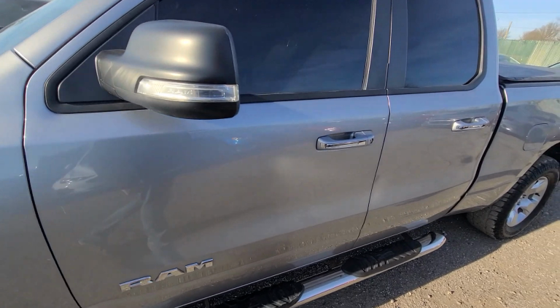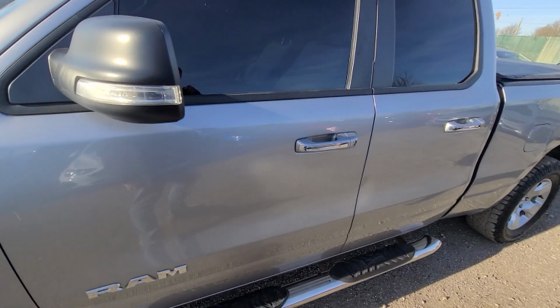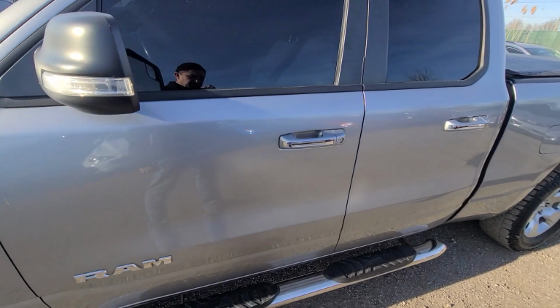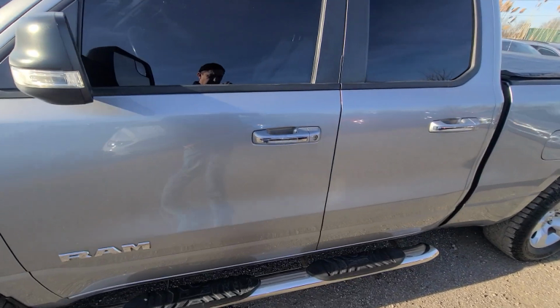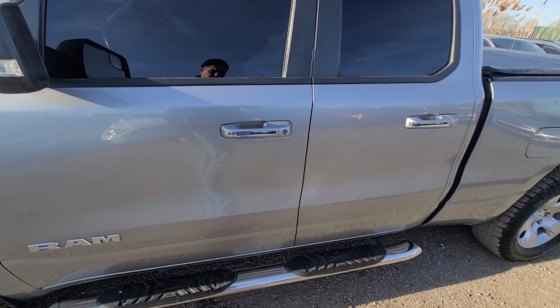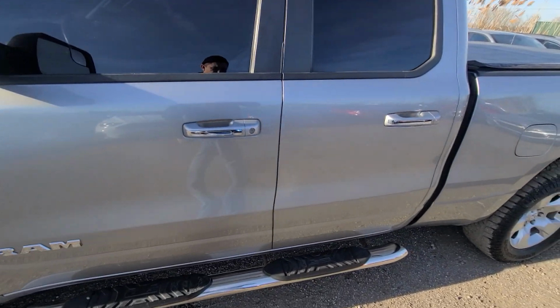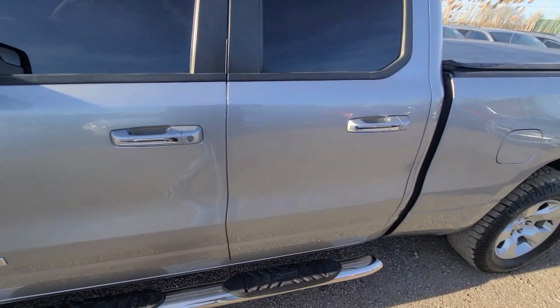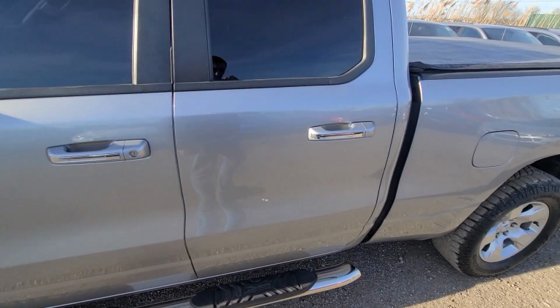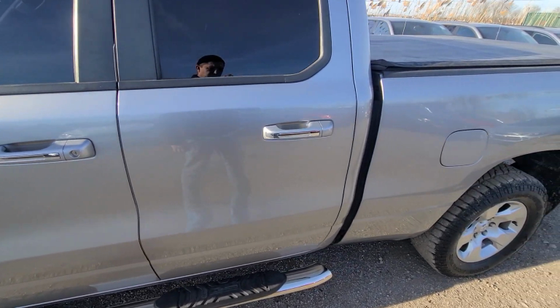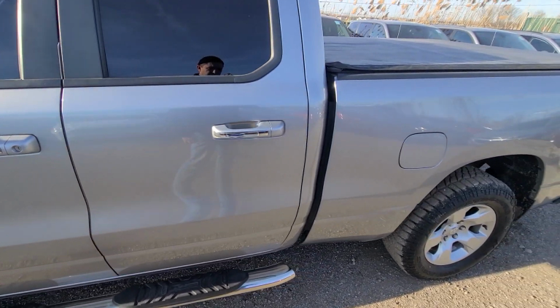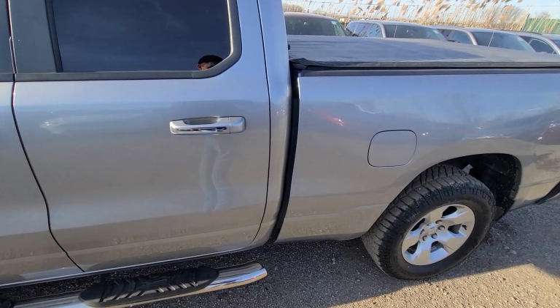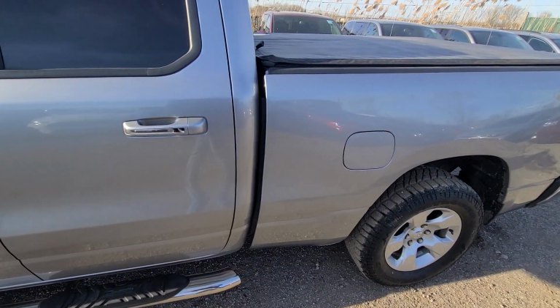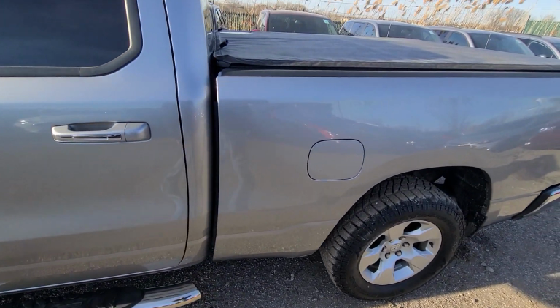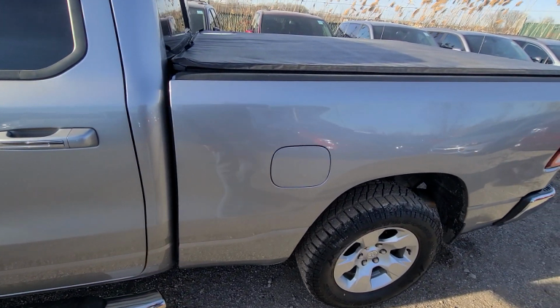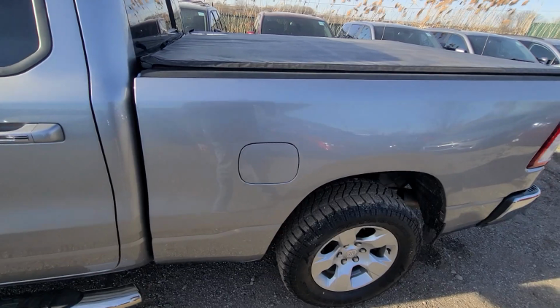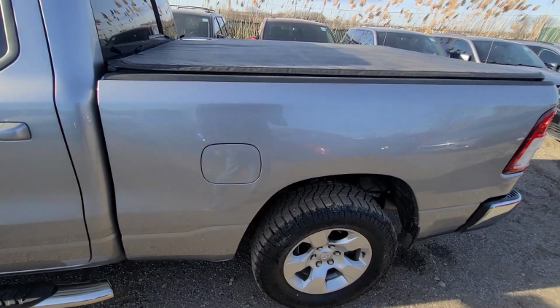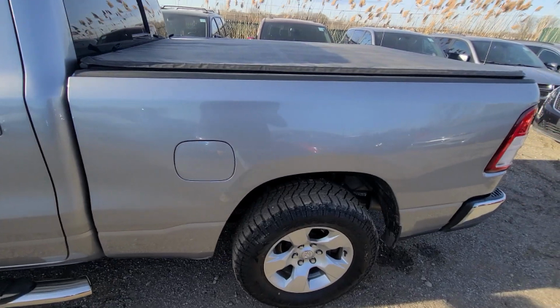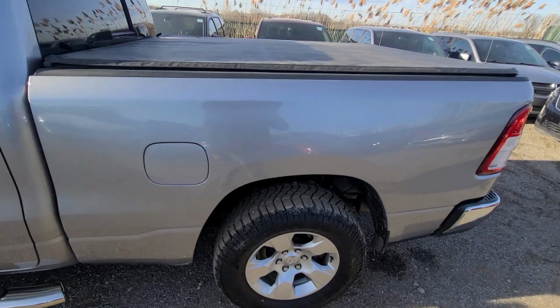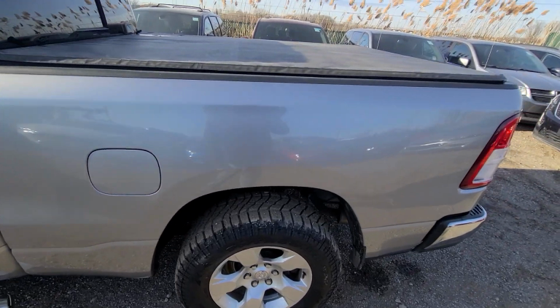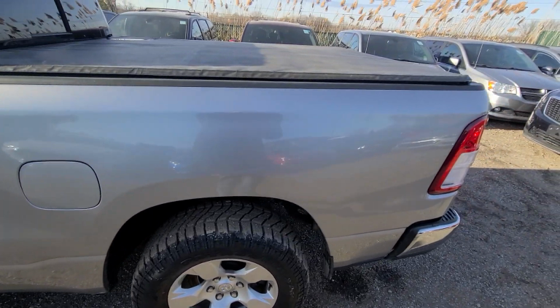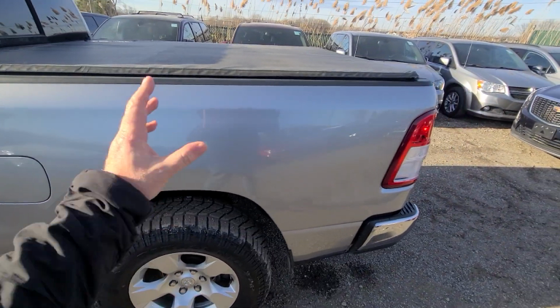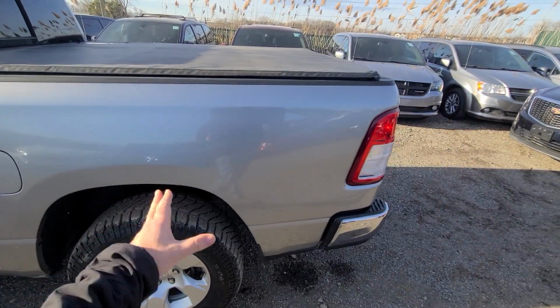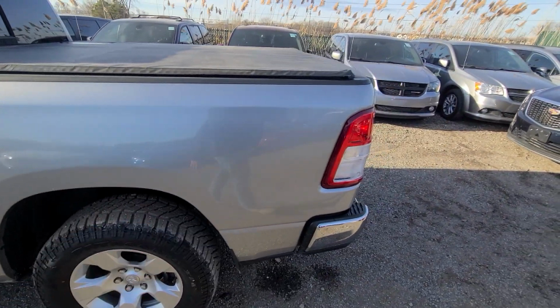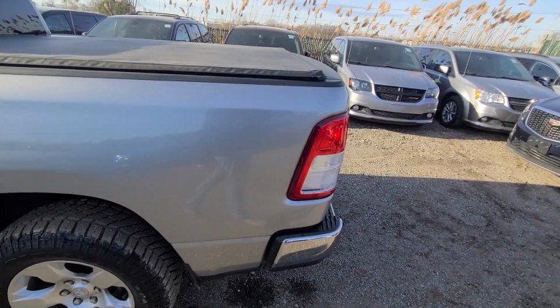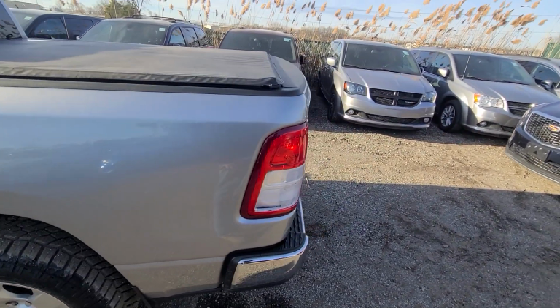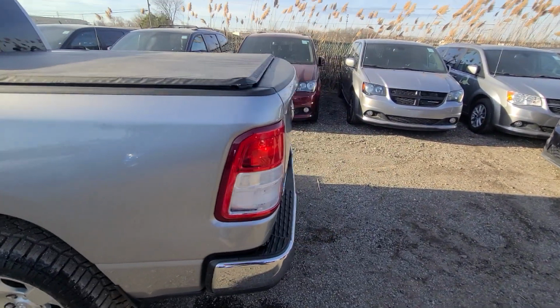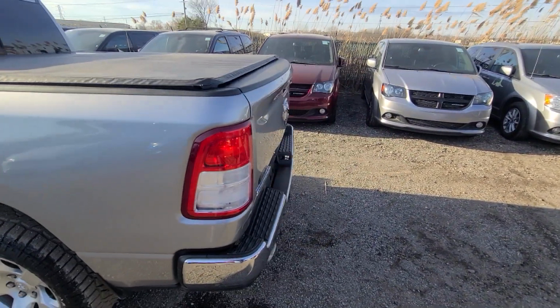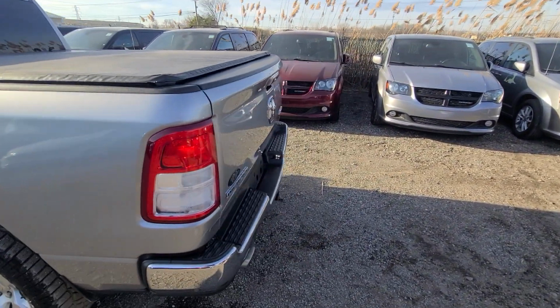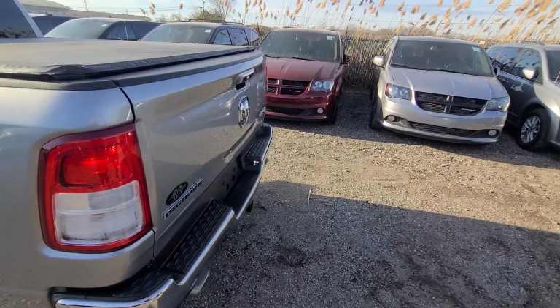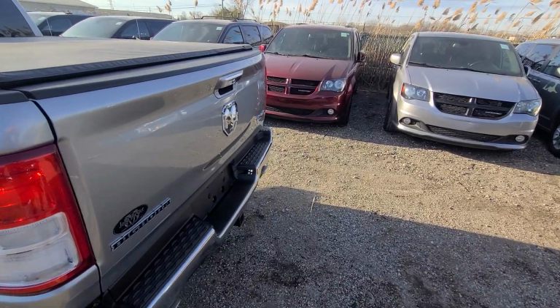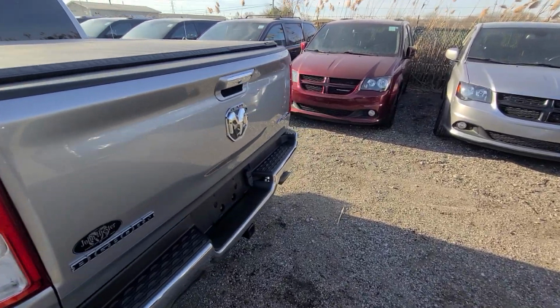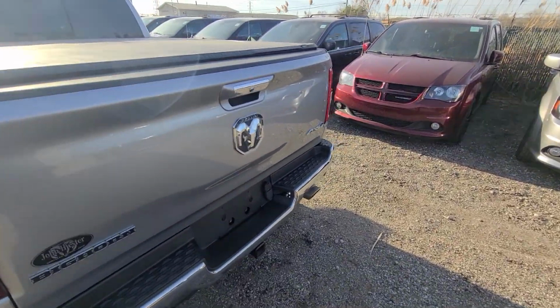After 30 days, the insurance company has to pay it off to its previous owner, and then we buy it from the insurance company. This is a local truck out of Michigan; we bought it at a Detroit location.